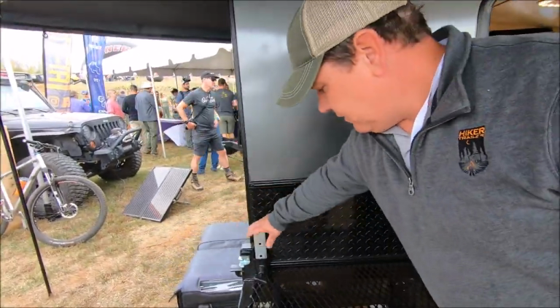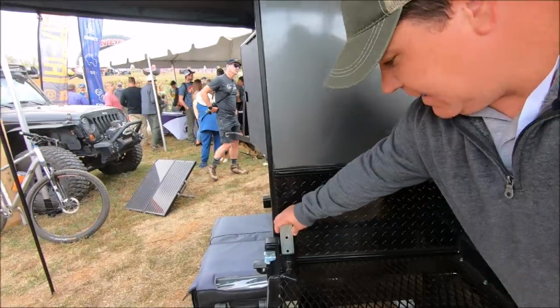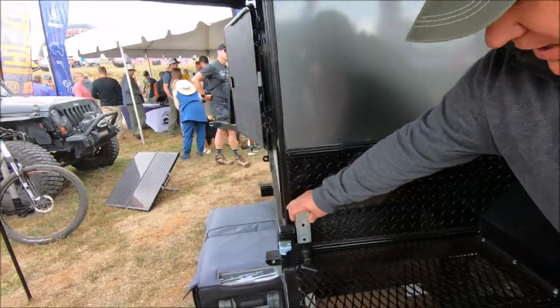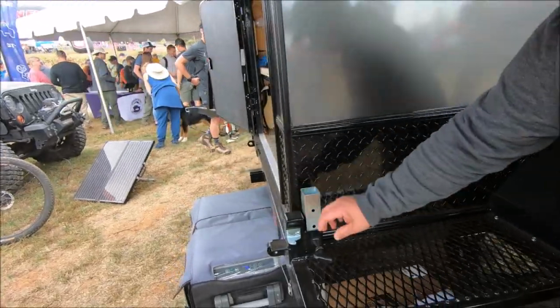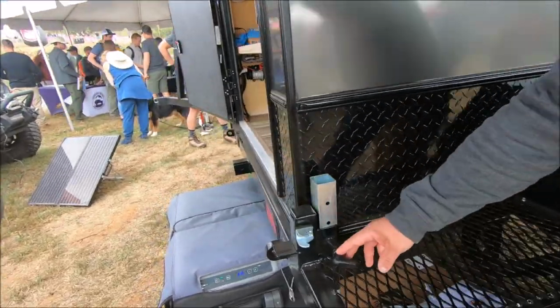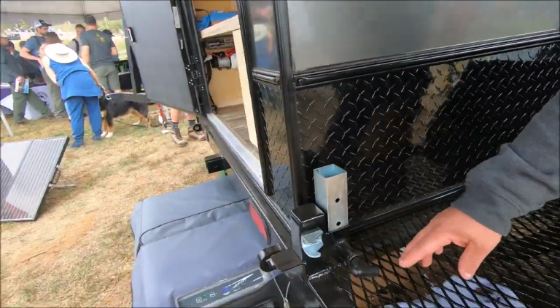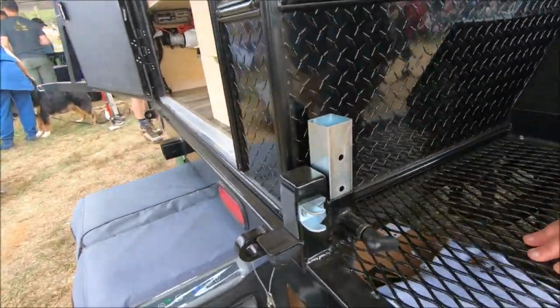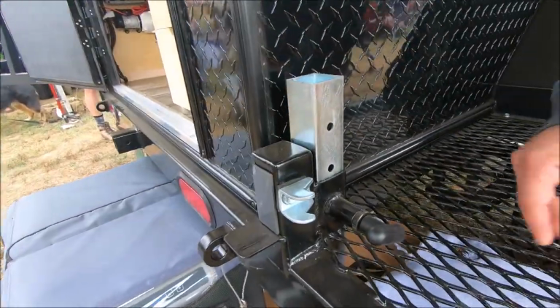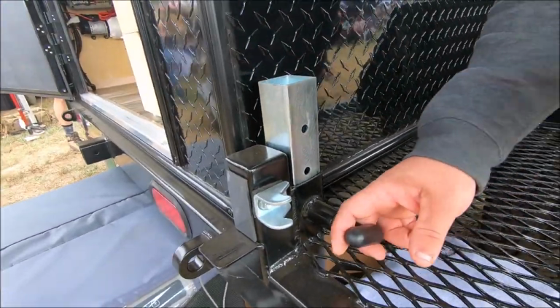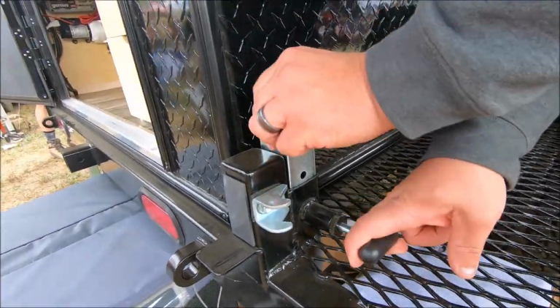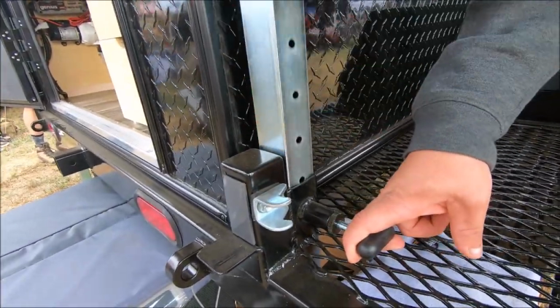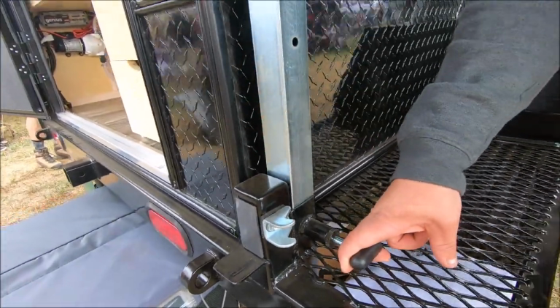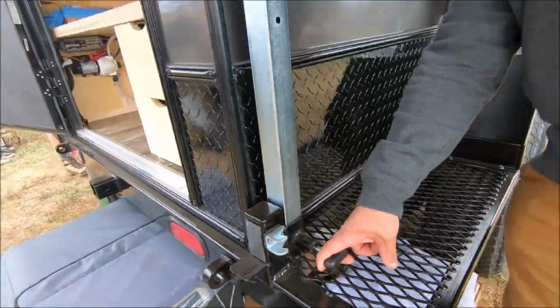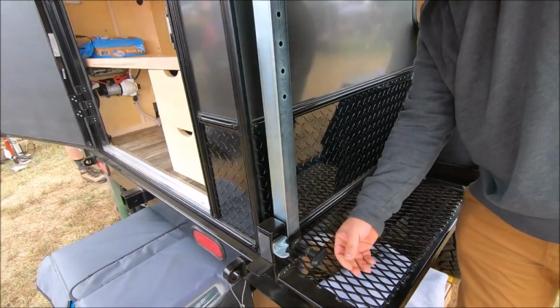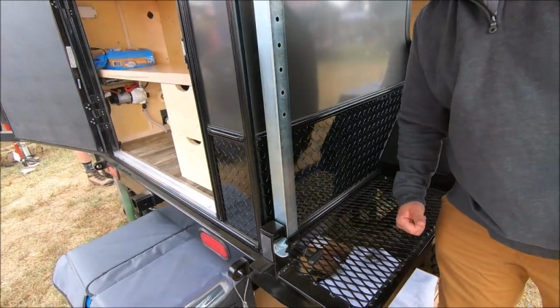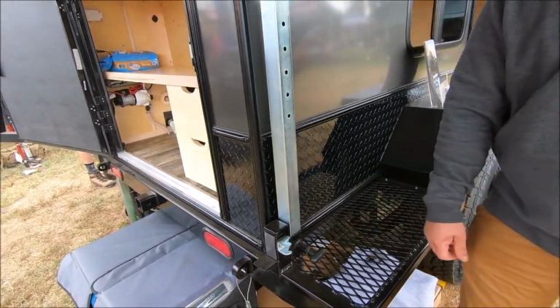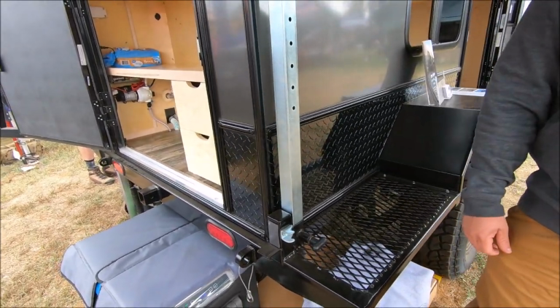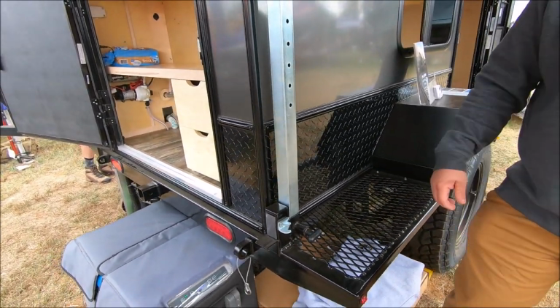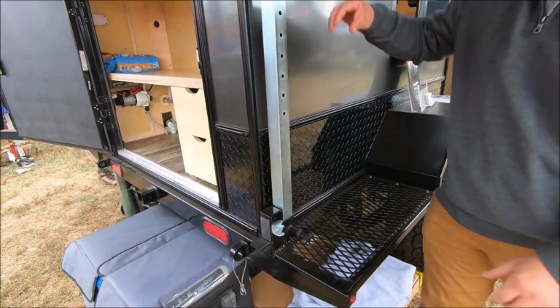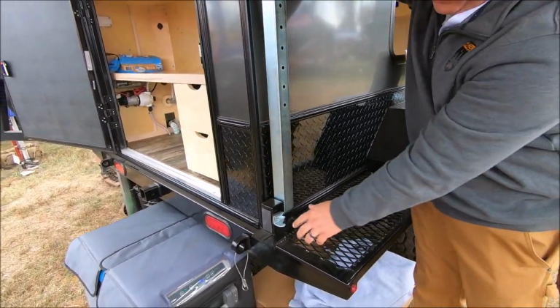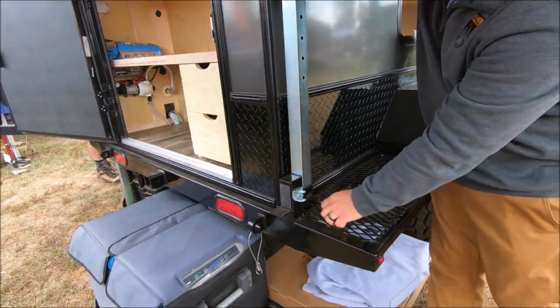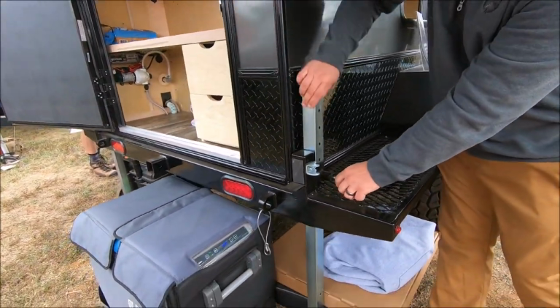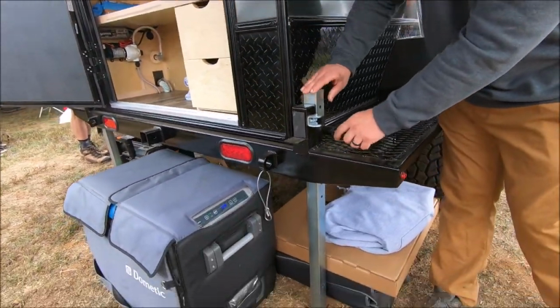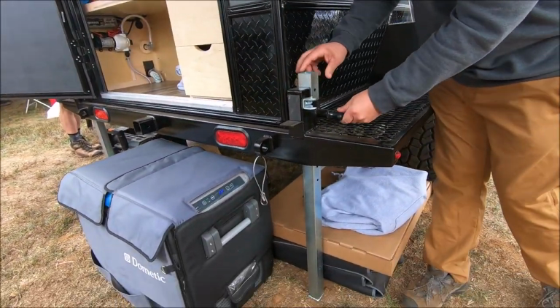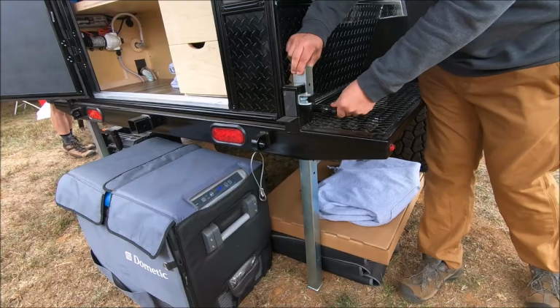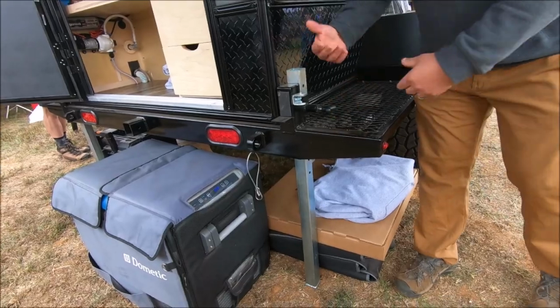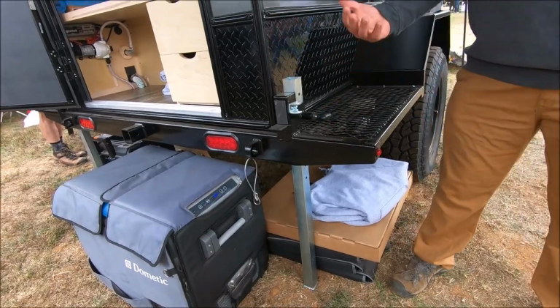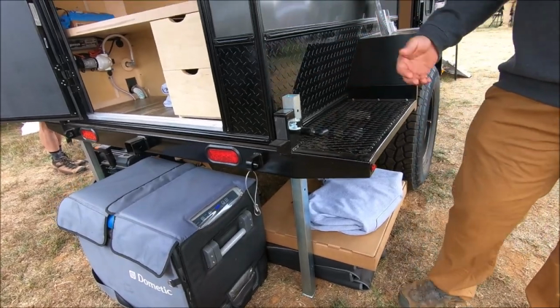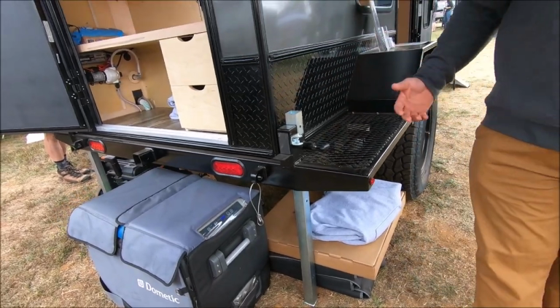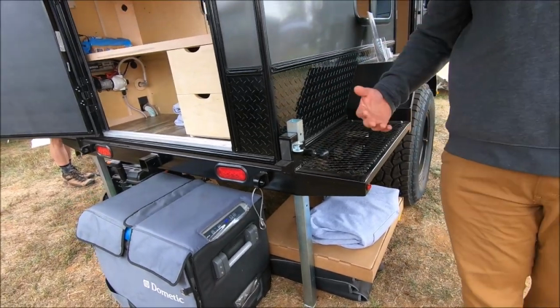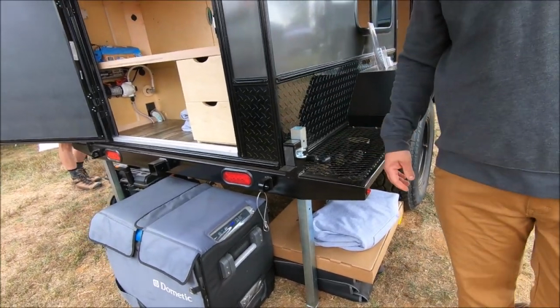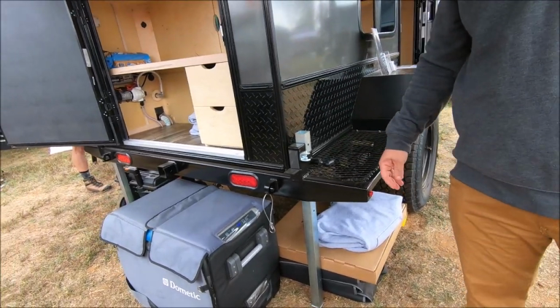We have the stabilizer here in the back — easy adjustable. You can pull the pin, bring it up, and it stores away so you're not having it down on the trail. Bring it down, set it down, lift the front jacks up and it'll lift the trailer up off the ground.